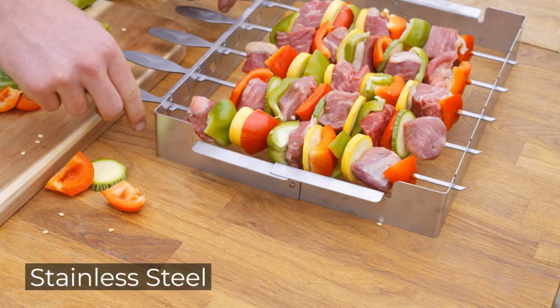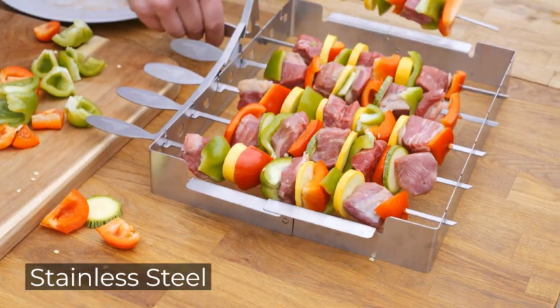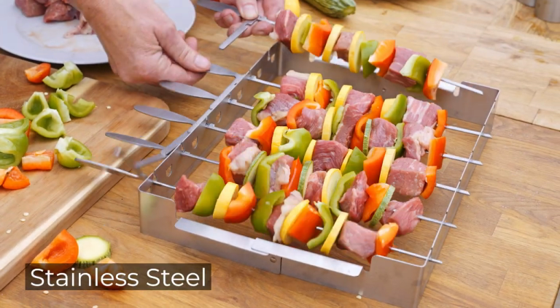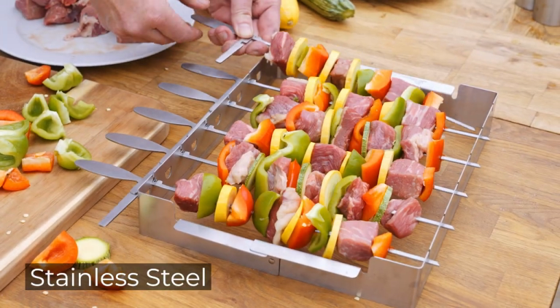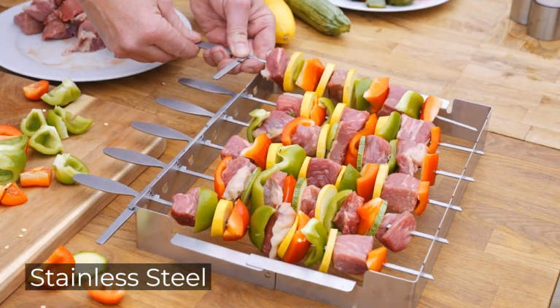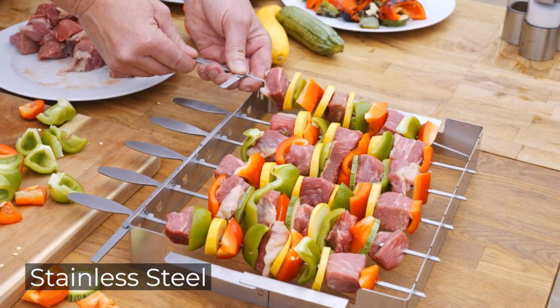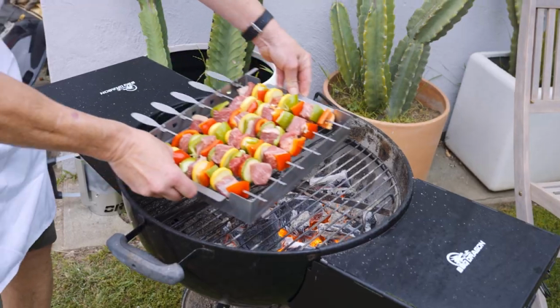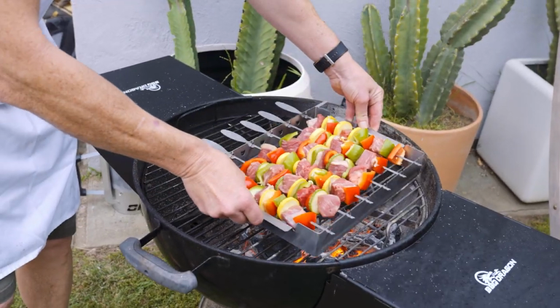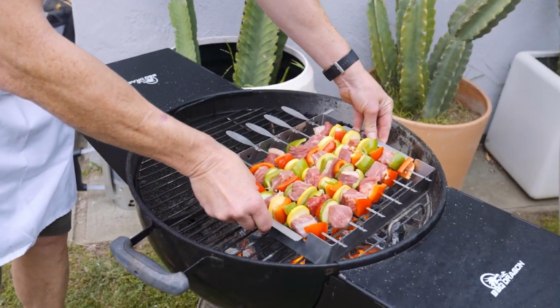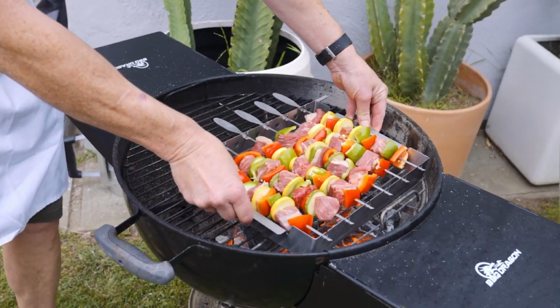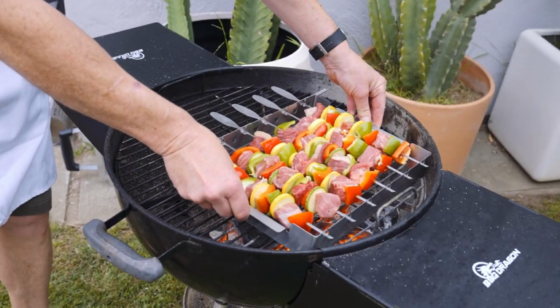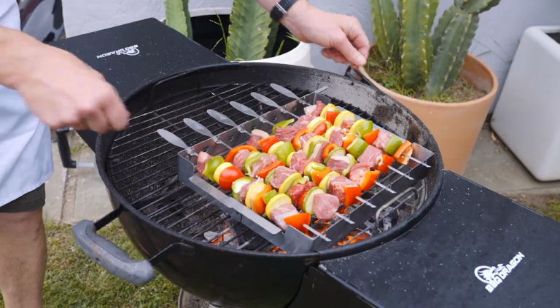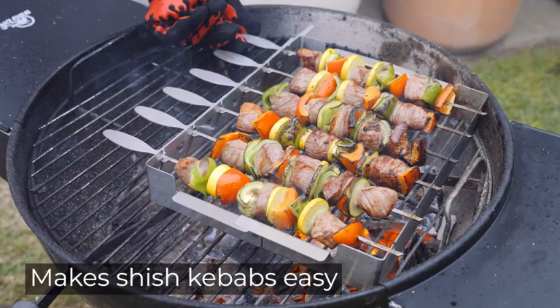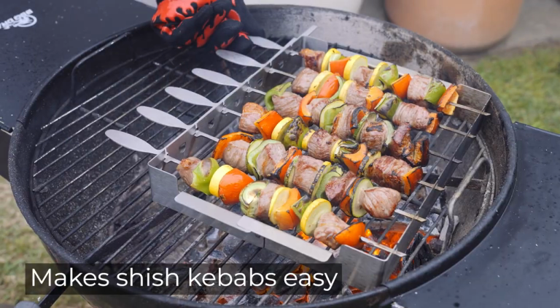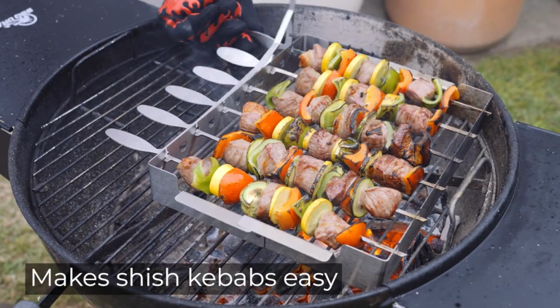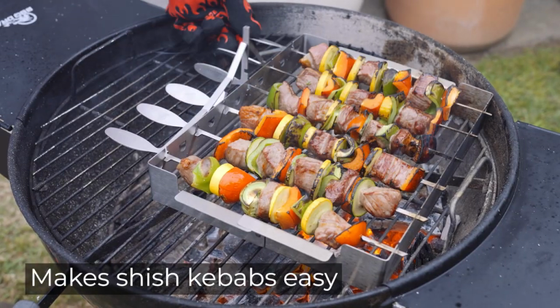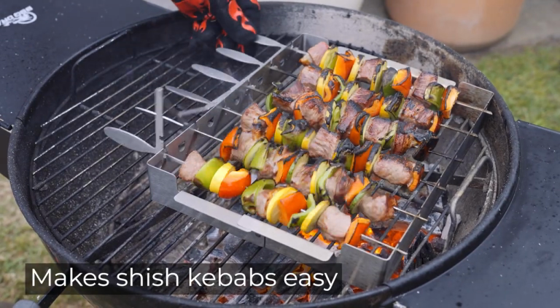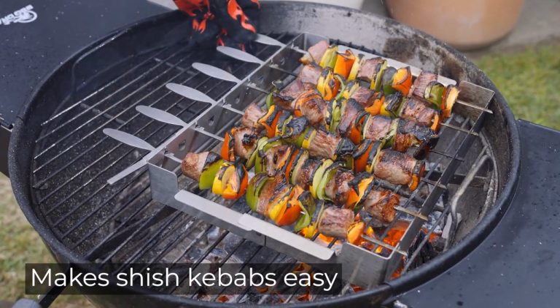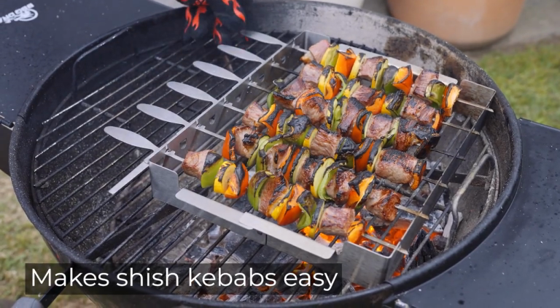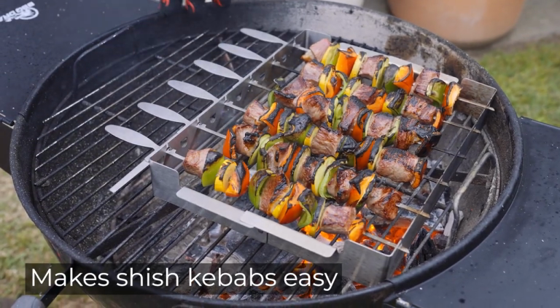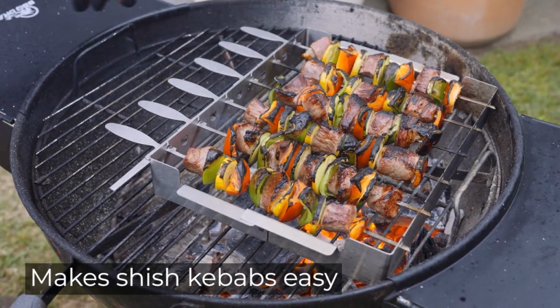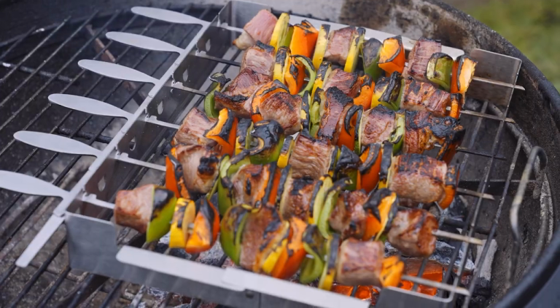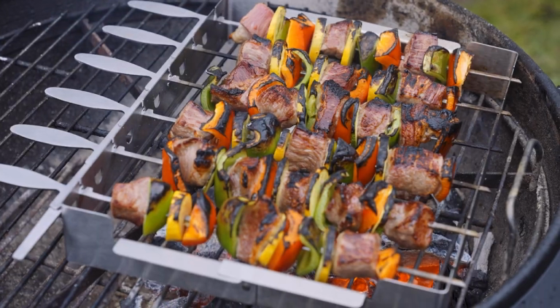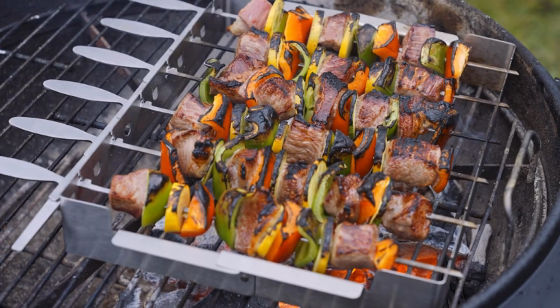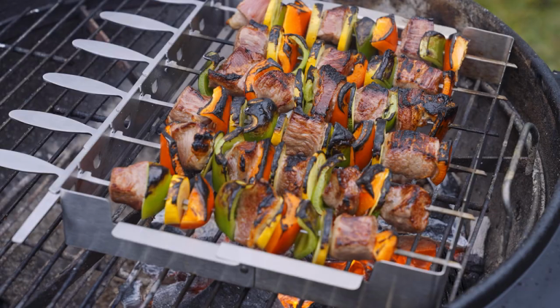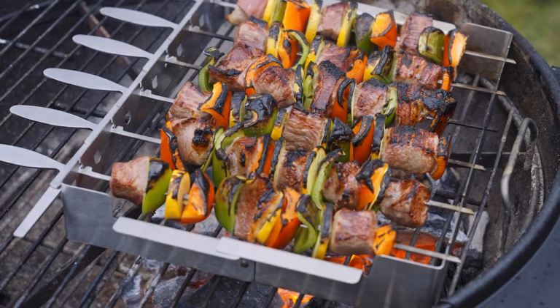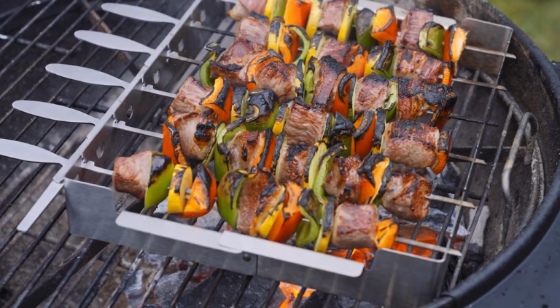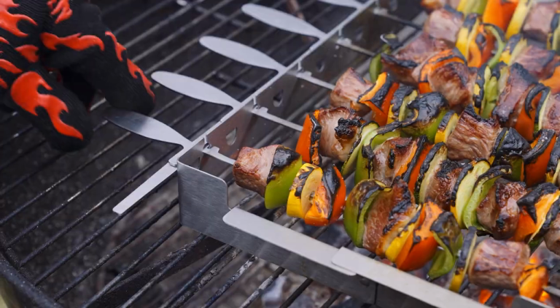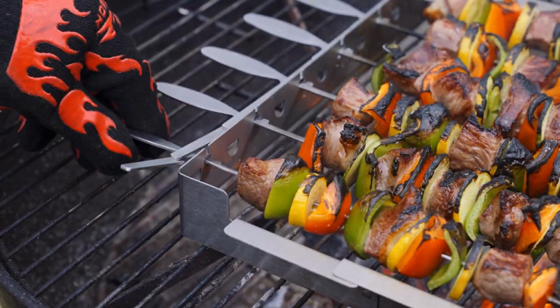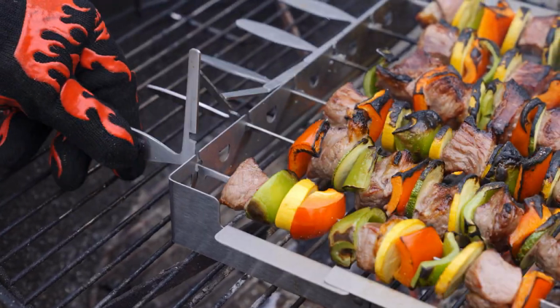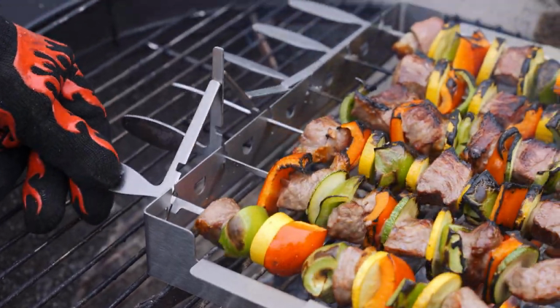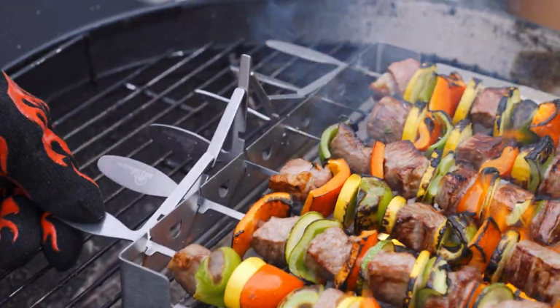The specially designed stainless steel rack fits any grill and holds skewers up off the grate, allowing easier turning and better cooking. Load up your skewers with meat and veggies, and to turn them just flip one skewer handle.